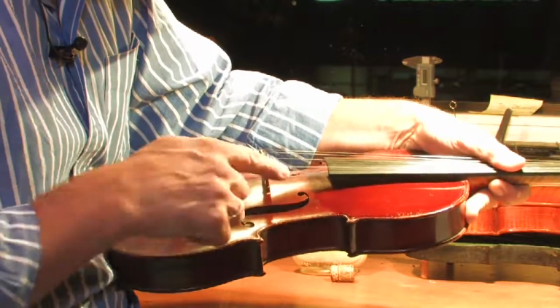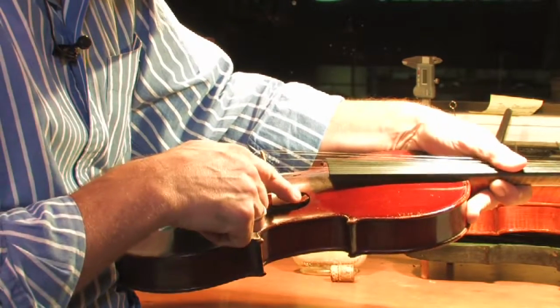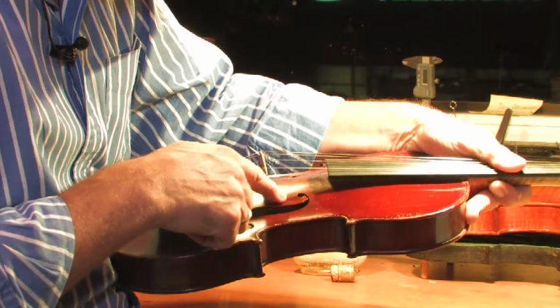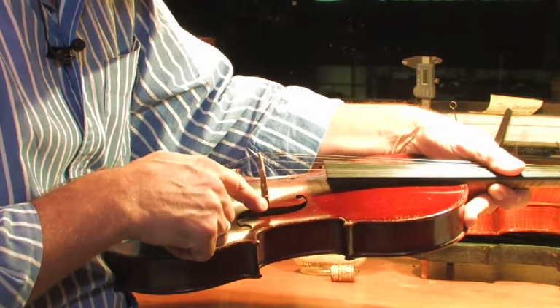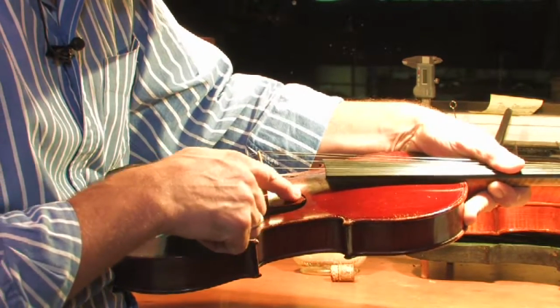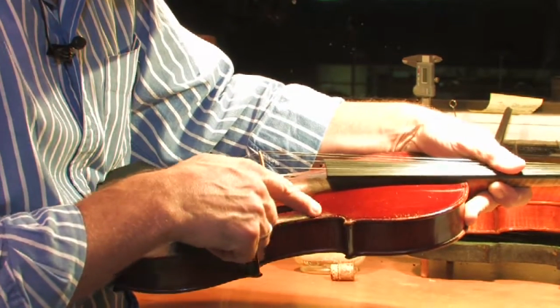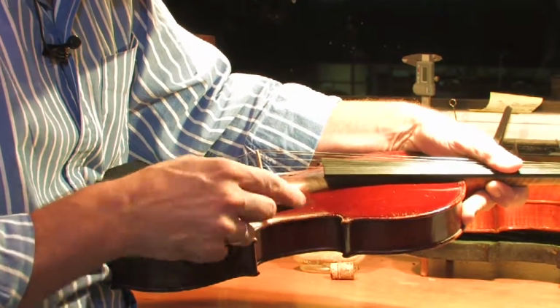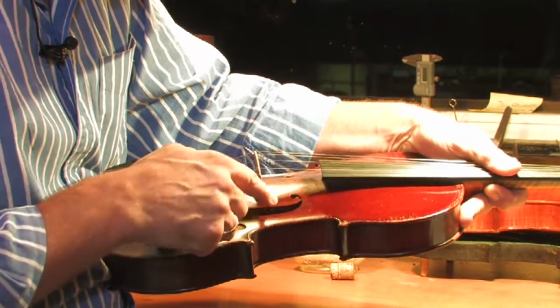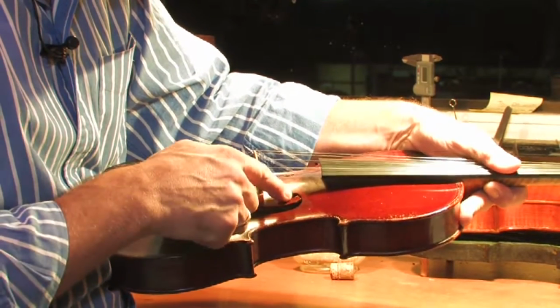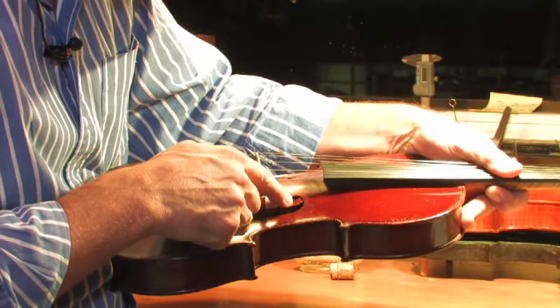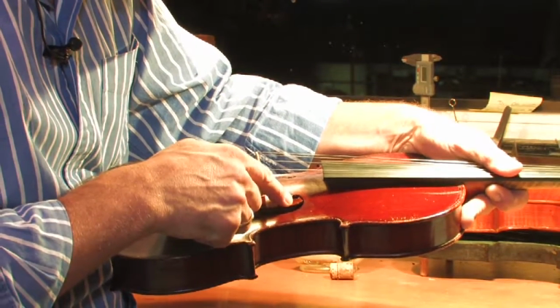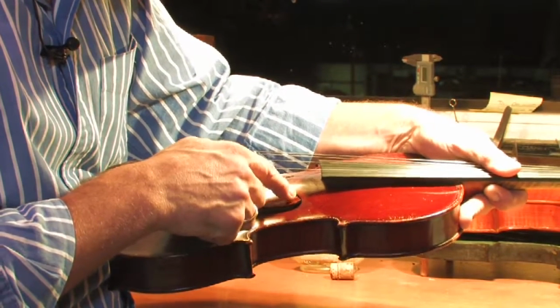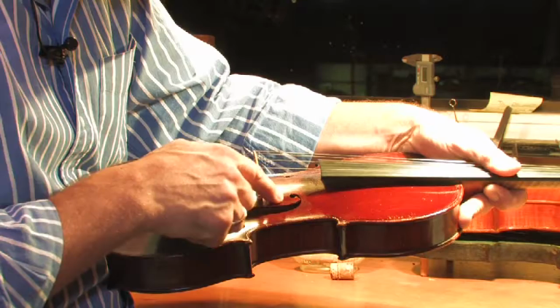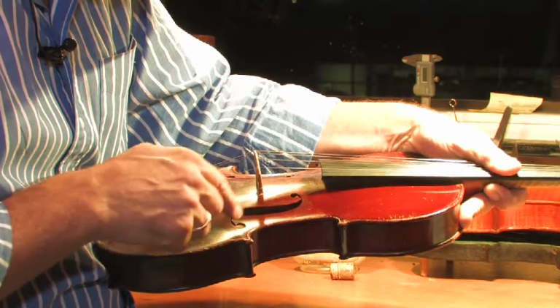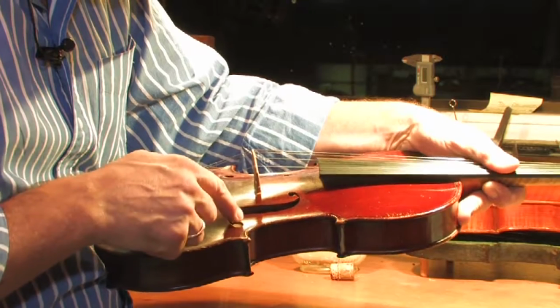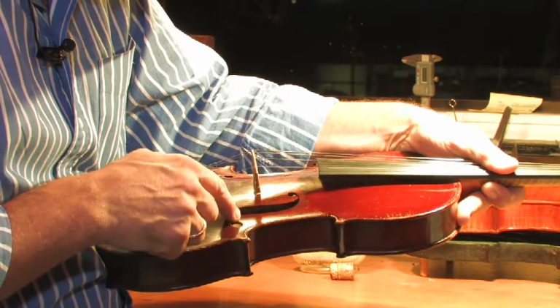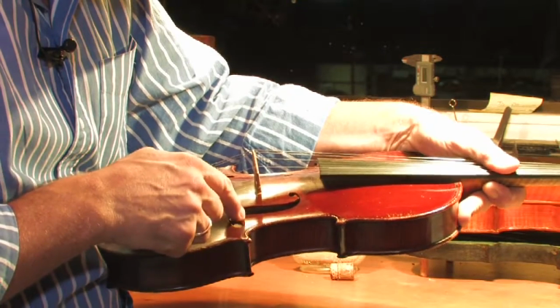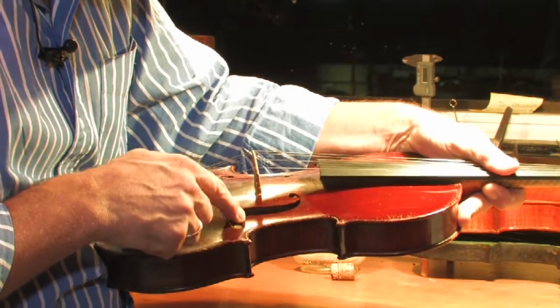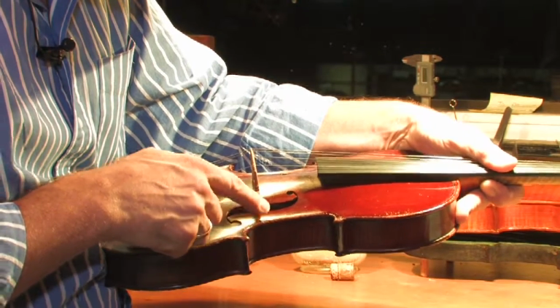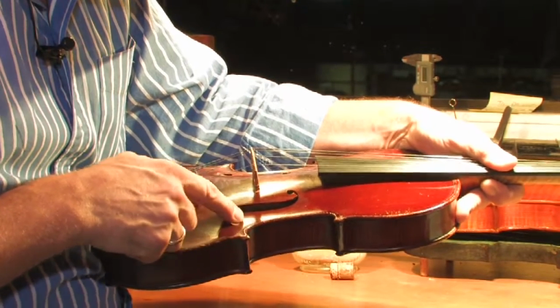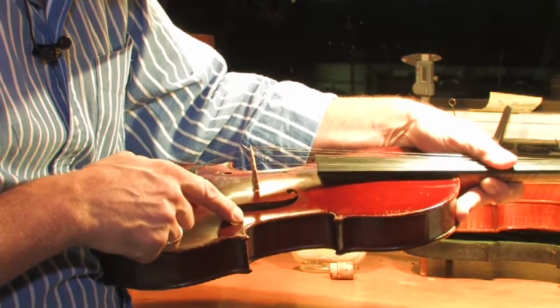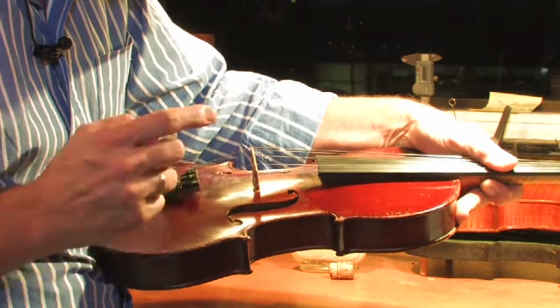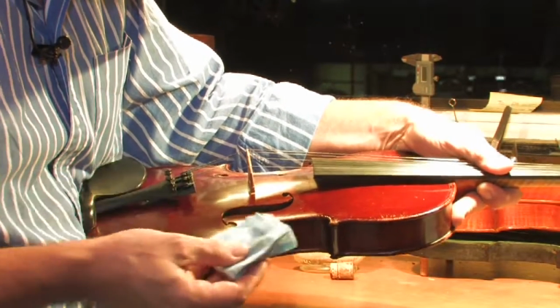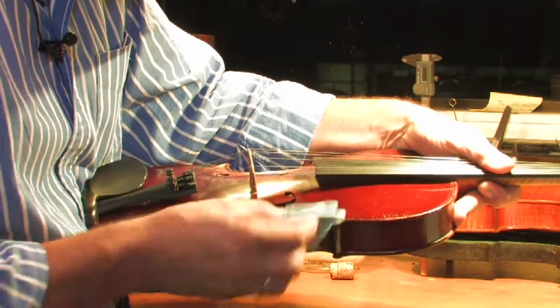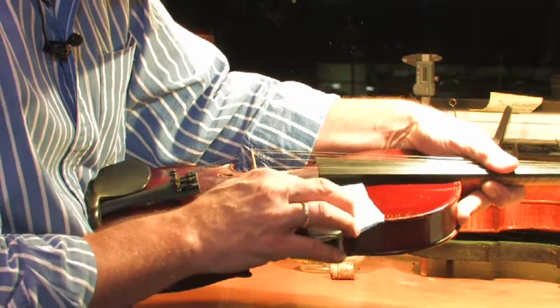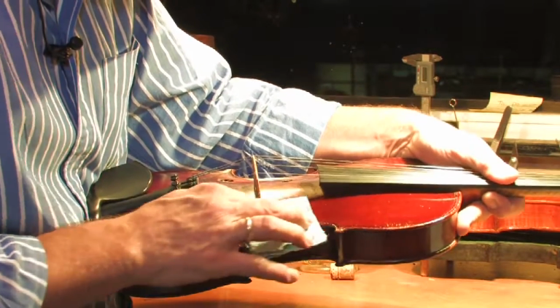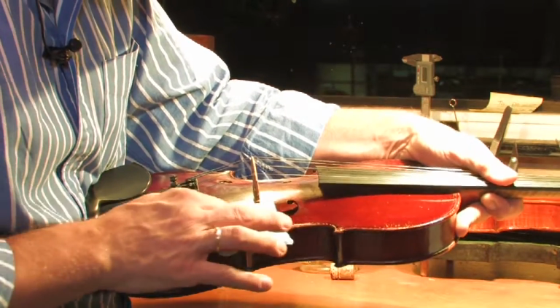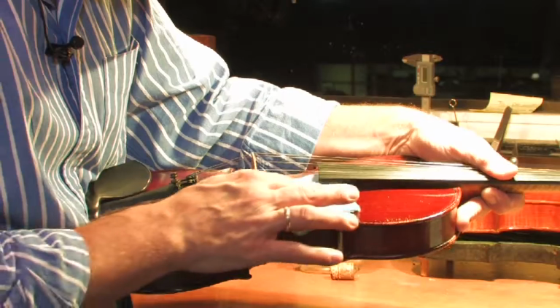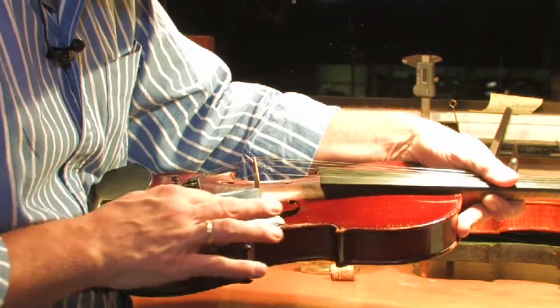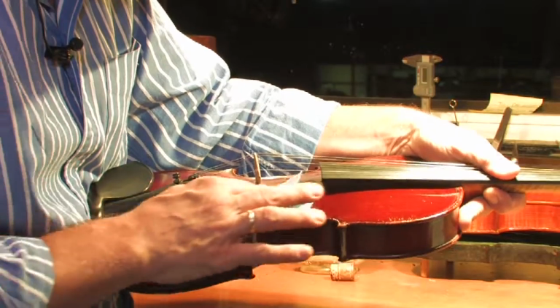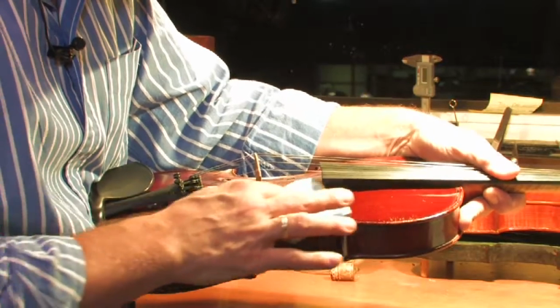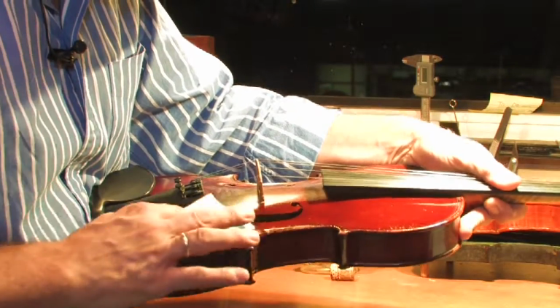It's important not to push around the F-hole here. Don't push hard on it — it could crack the F-hole. Be gentle around the F-hole.